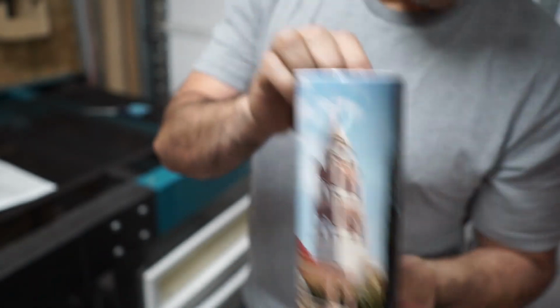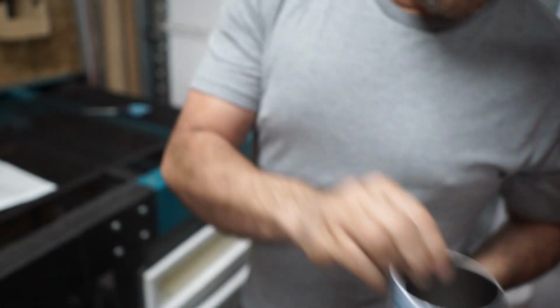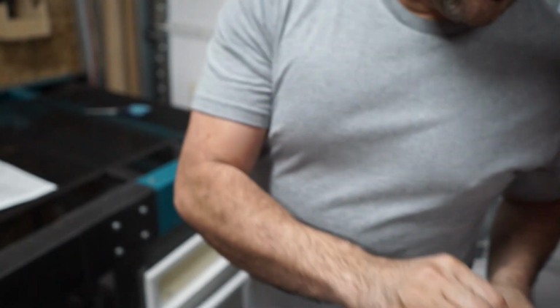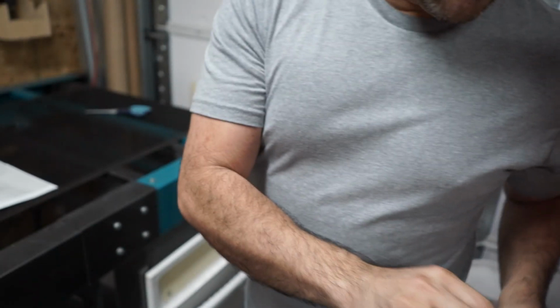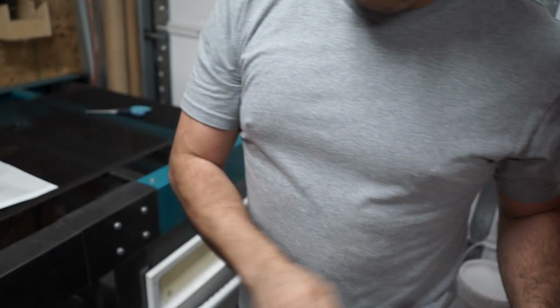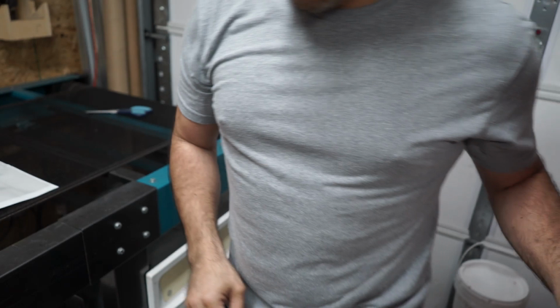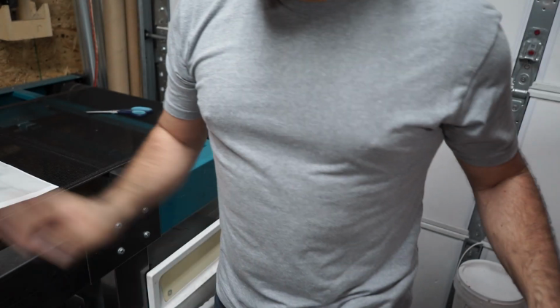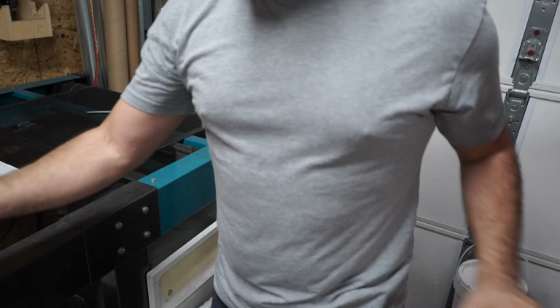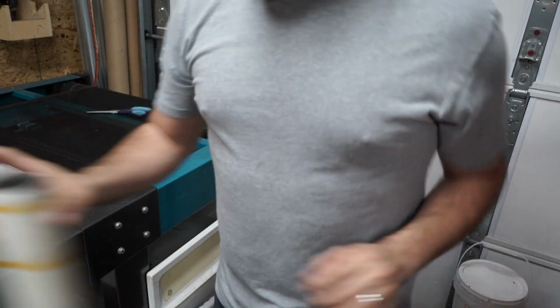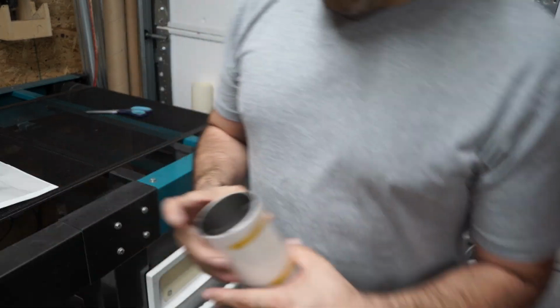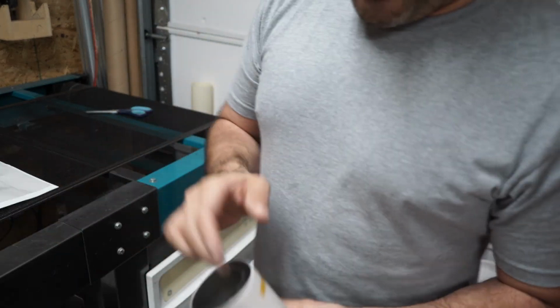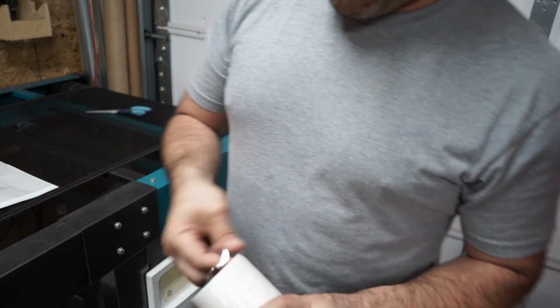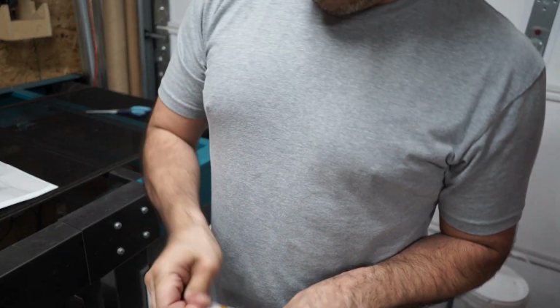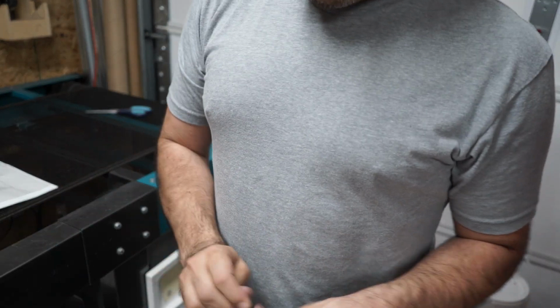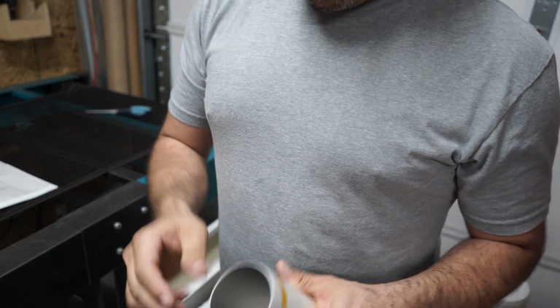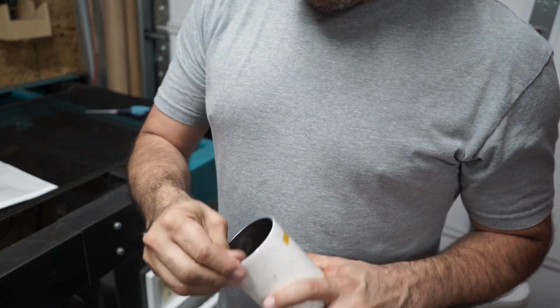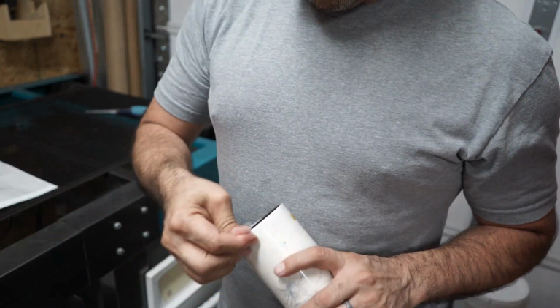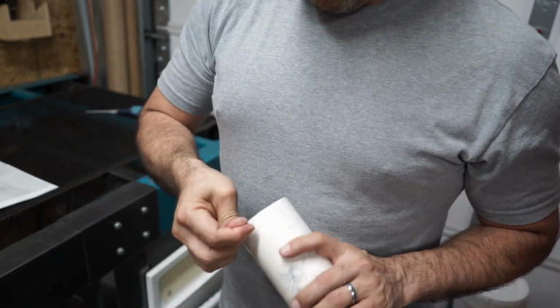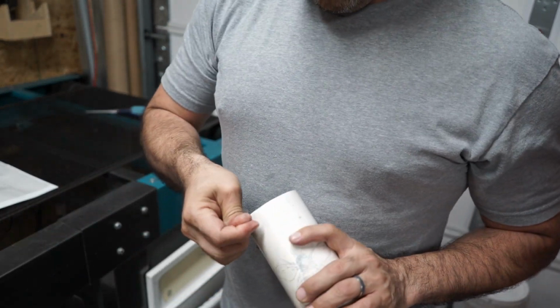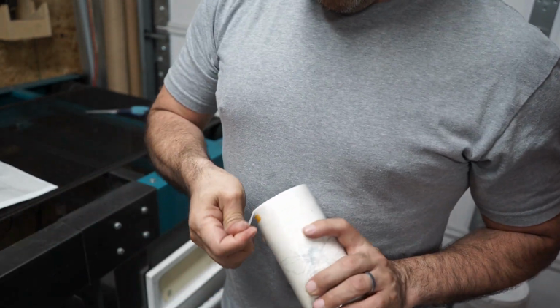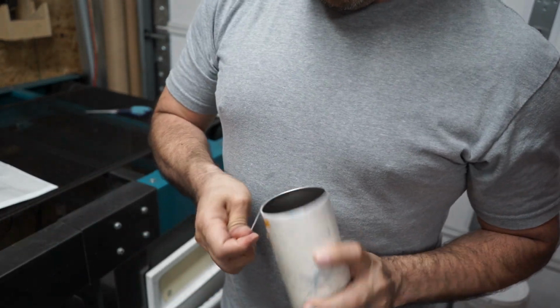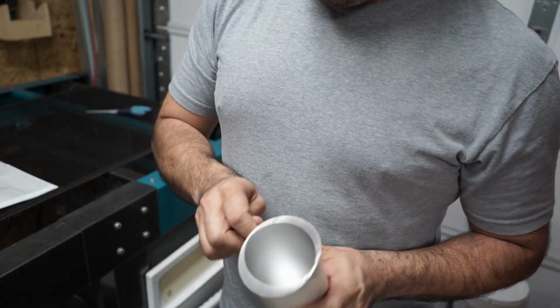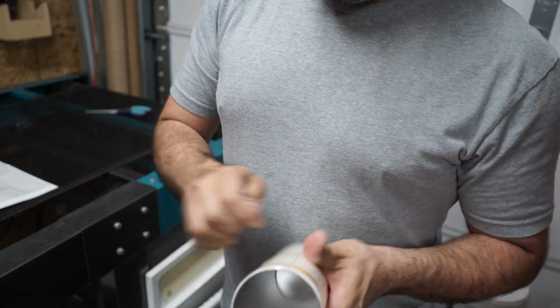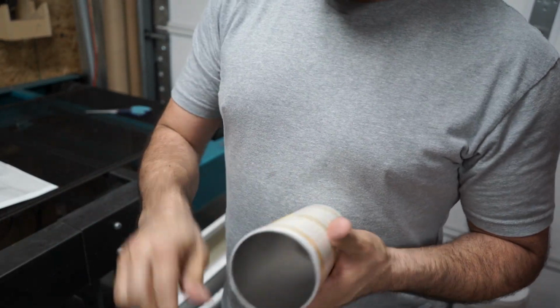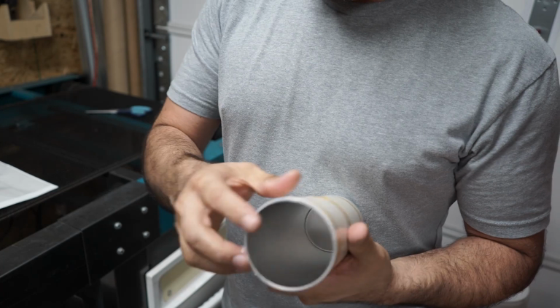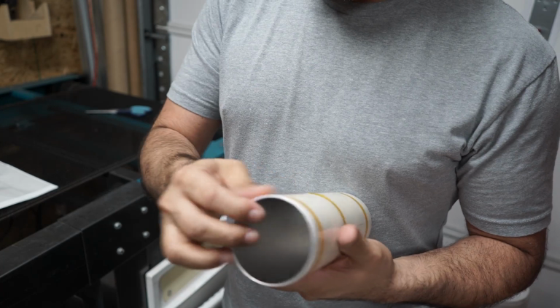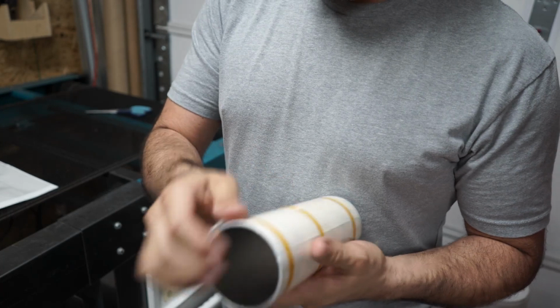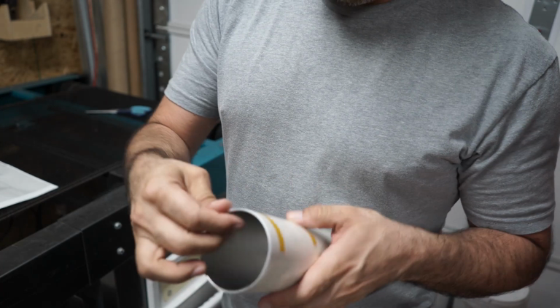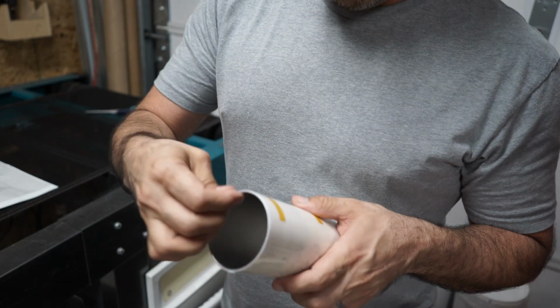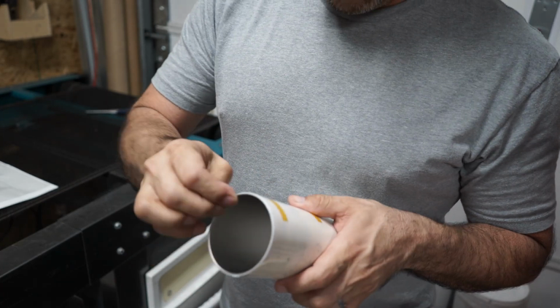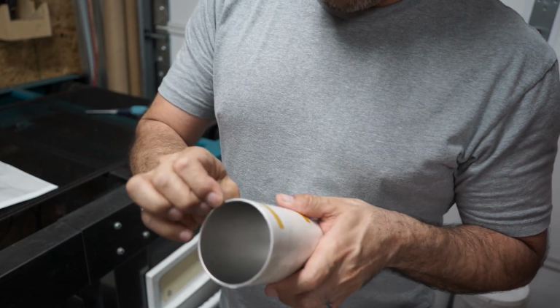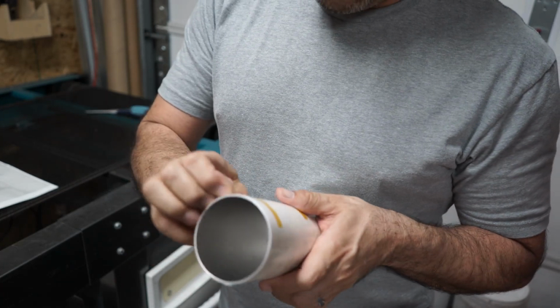If you guys made it this far — this is the one I'm going to be giving away.